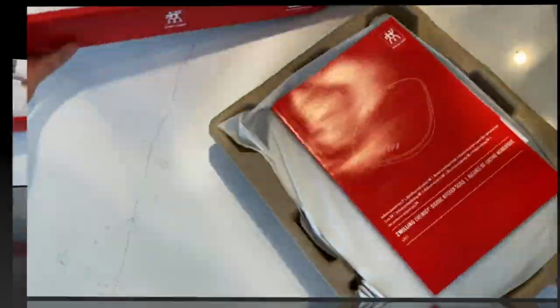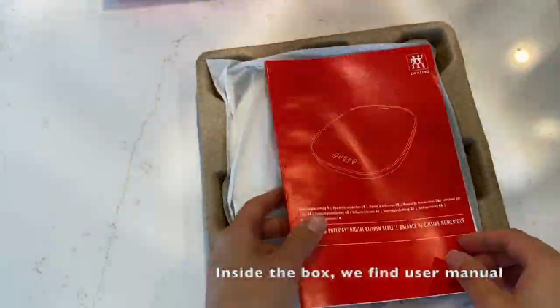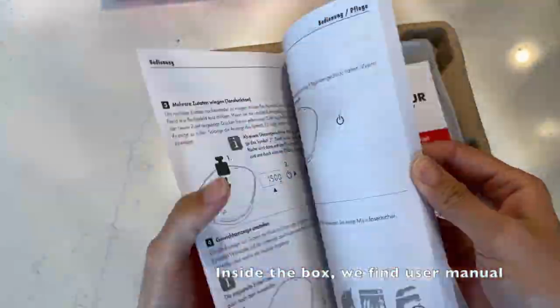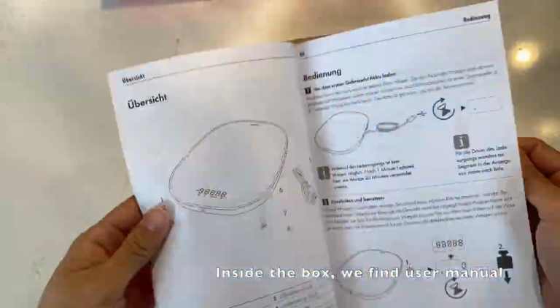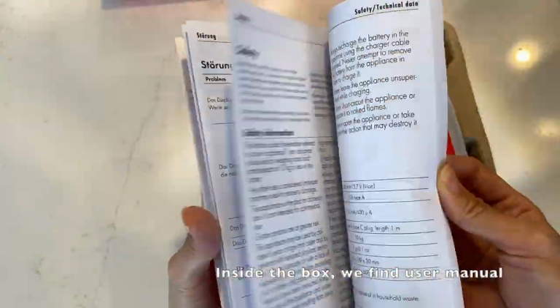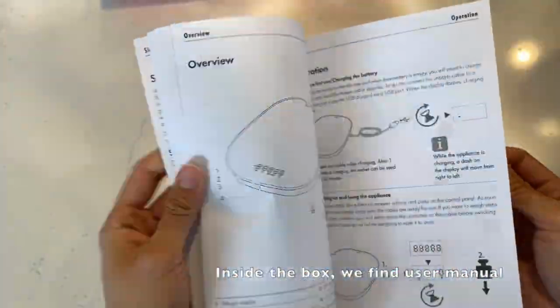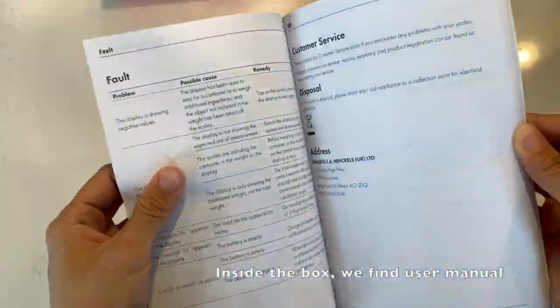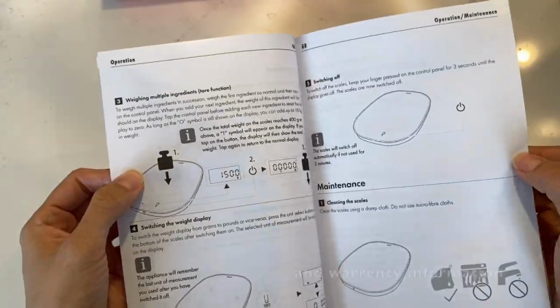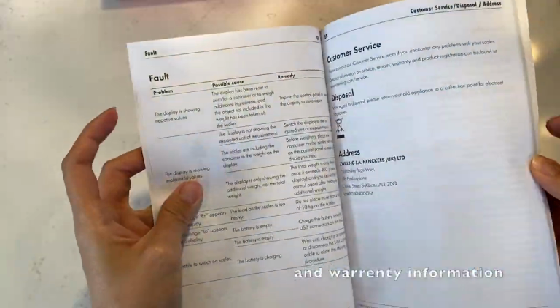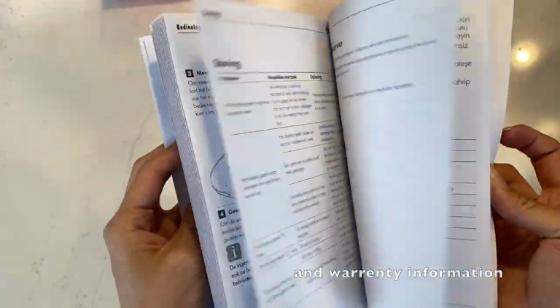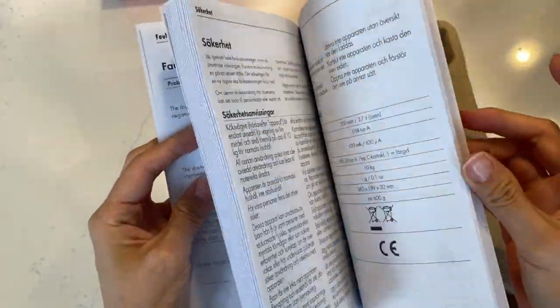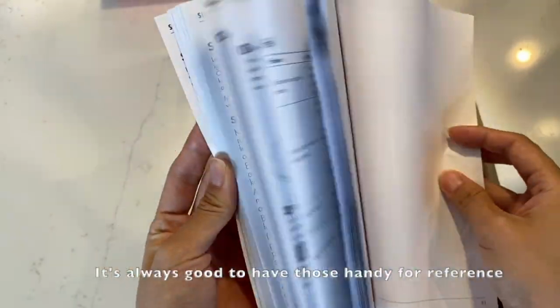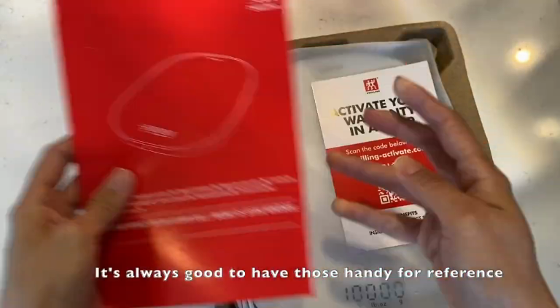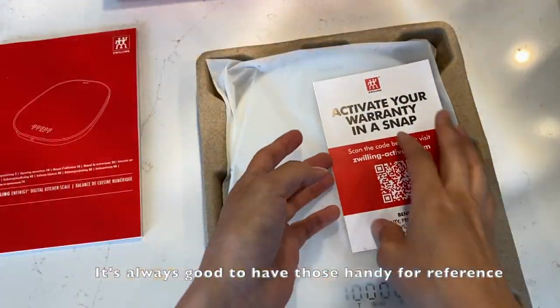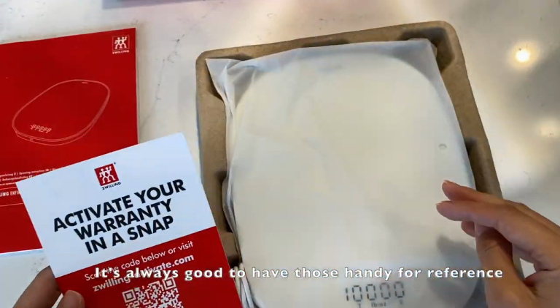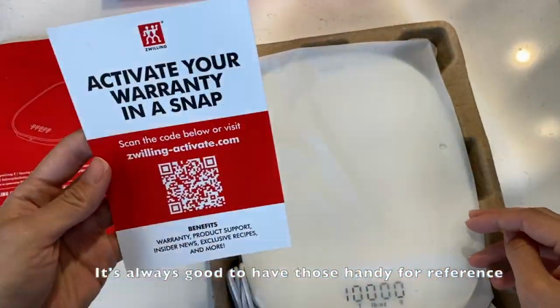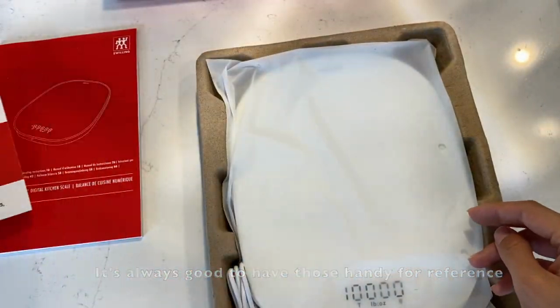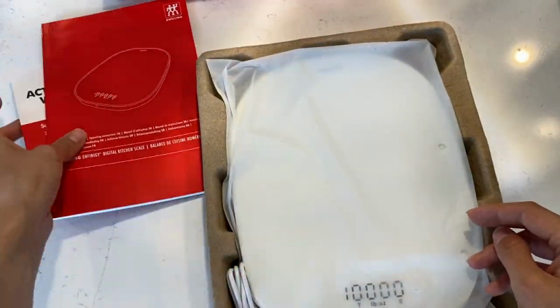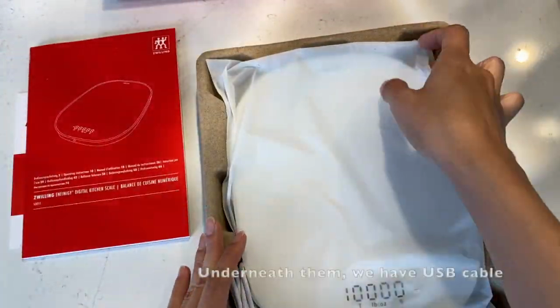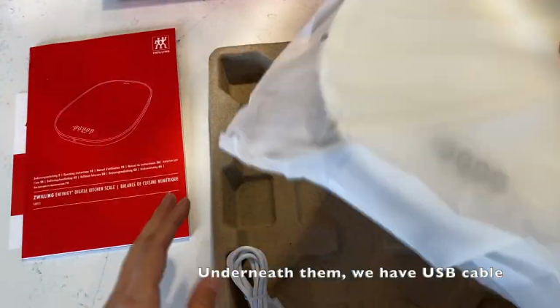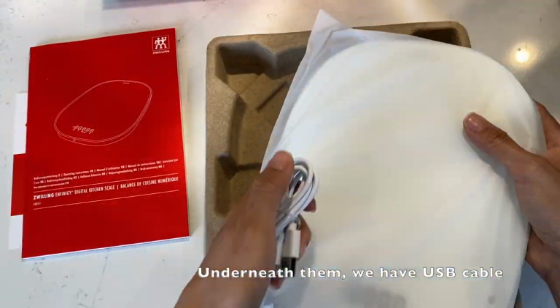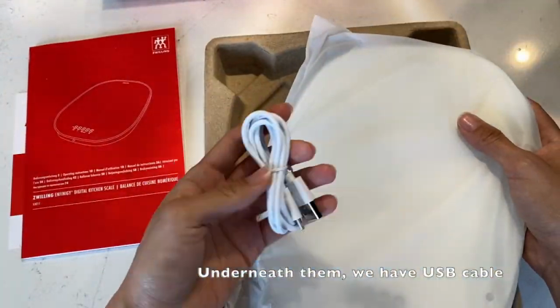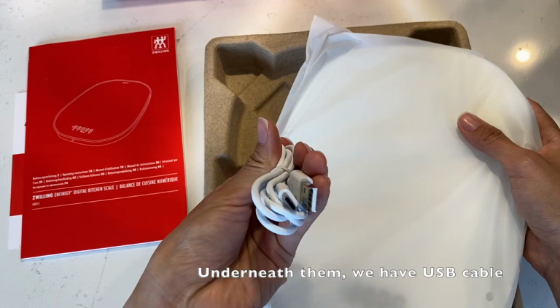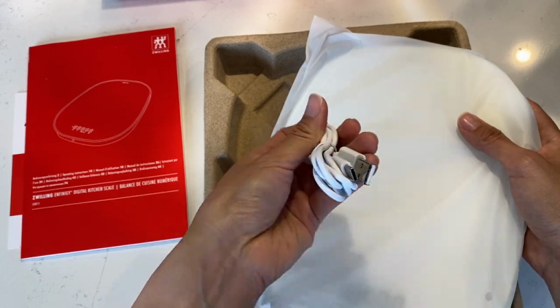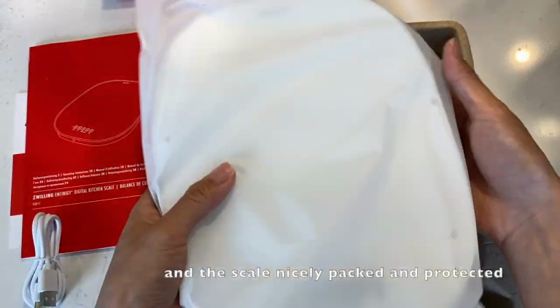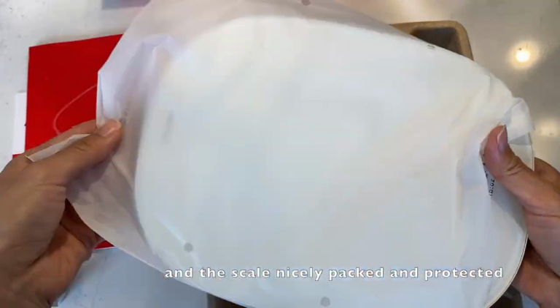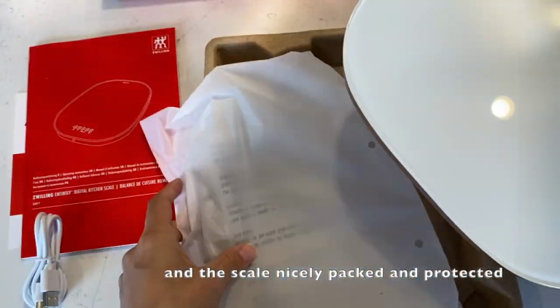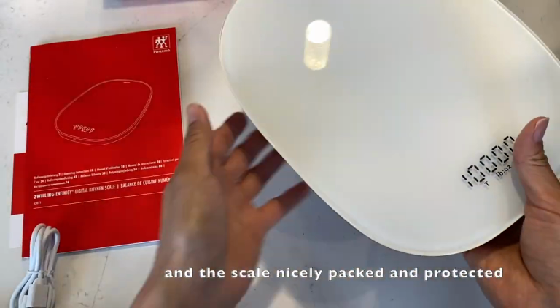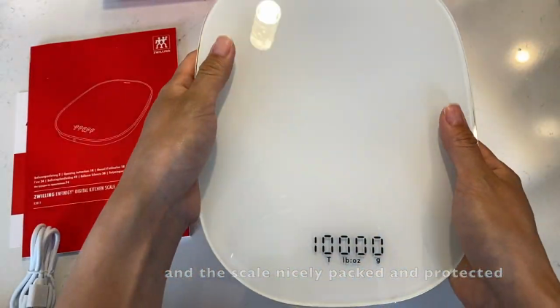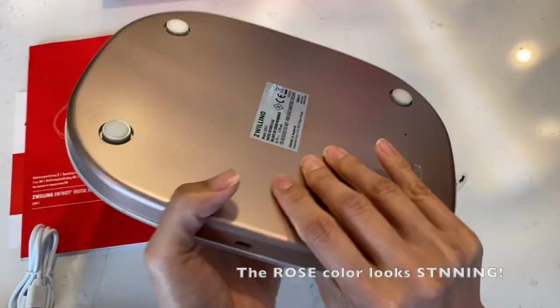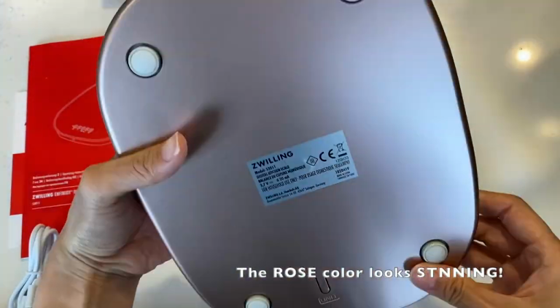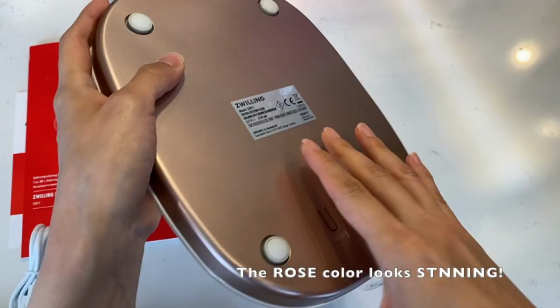Inside the box, we find user manual and warranty information. It's always good to have those handy for reference. Underneath them, we have a USB cable and the scale nicely packed and protected. The Rouset color looks stunning.